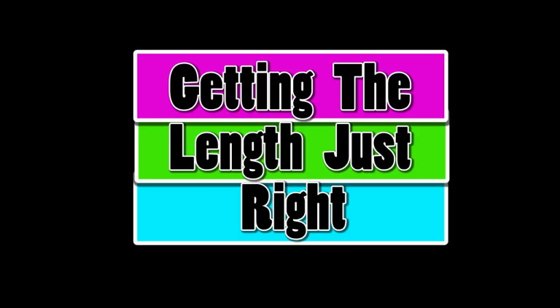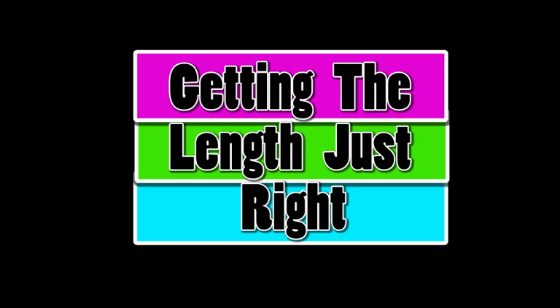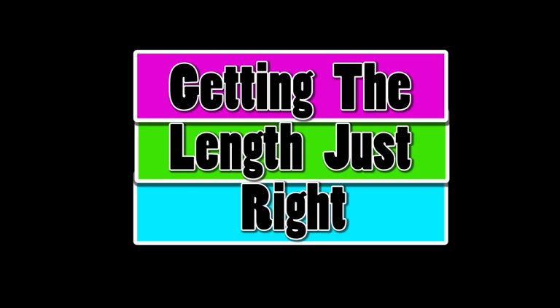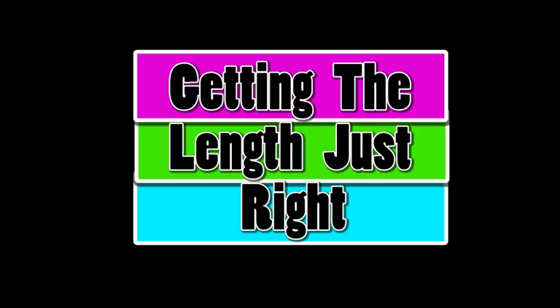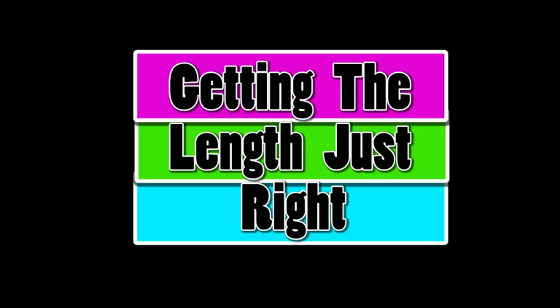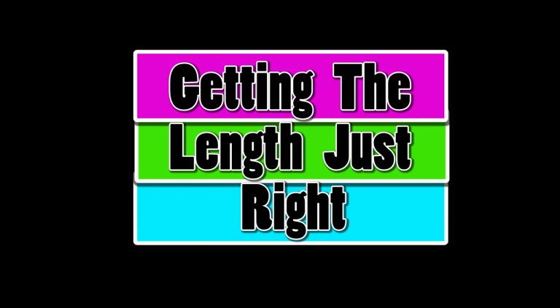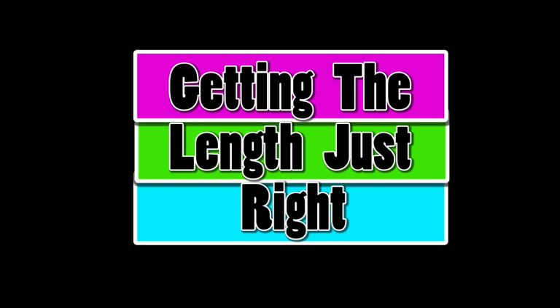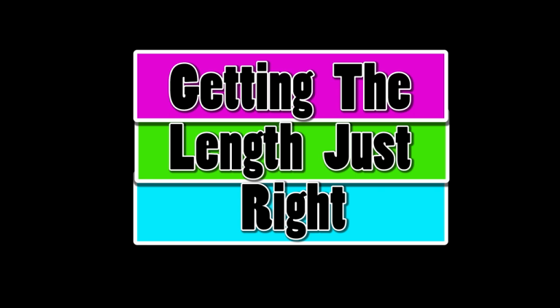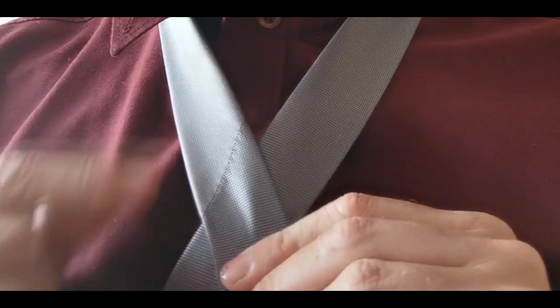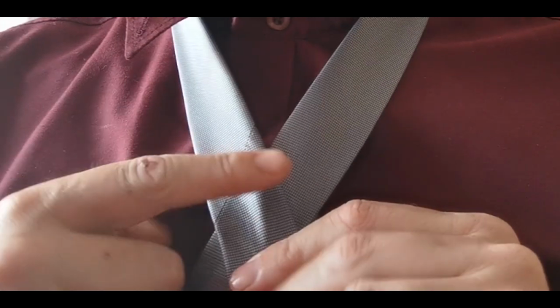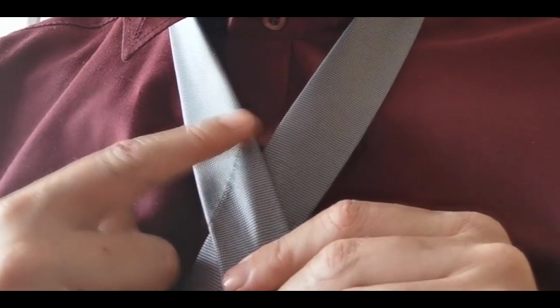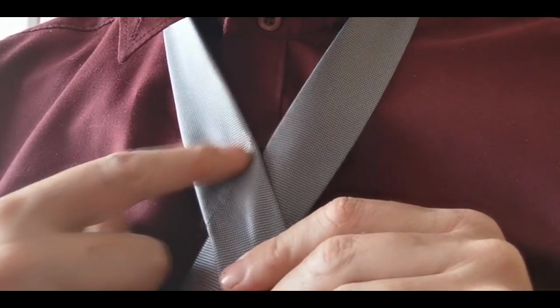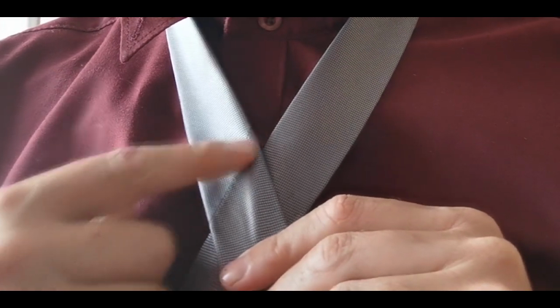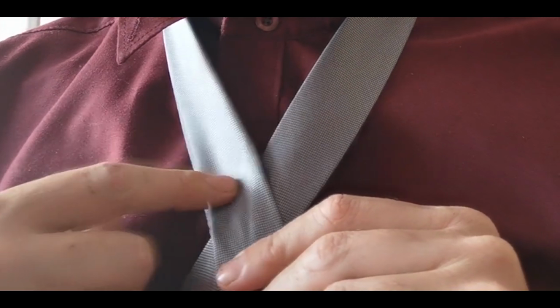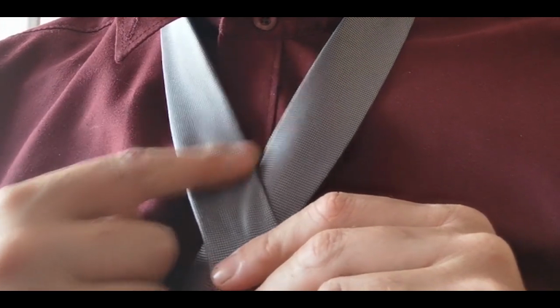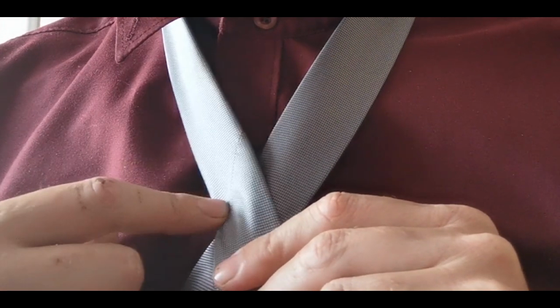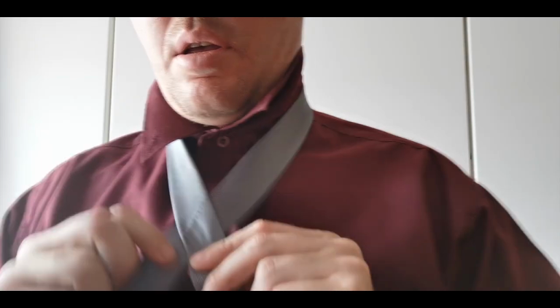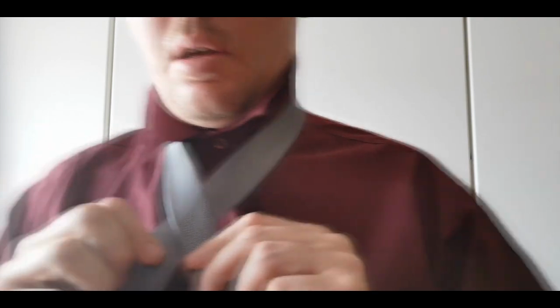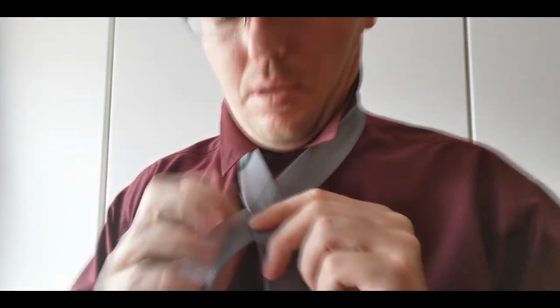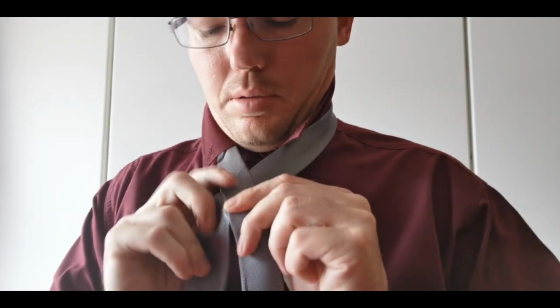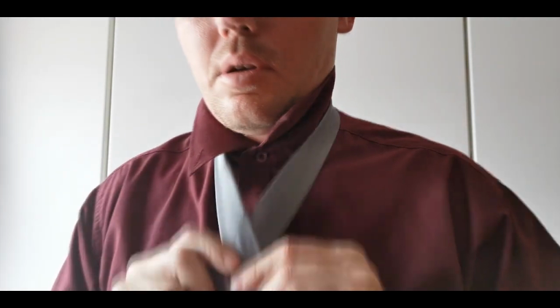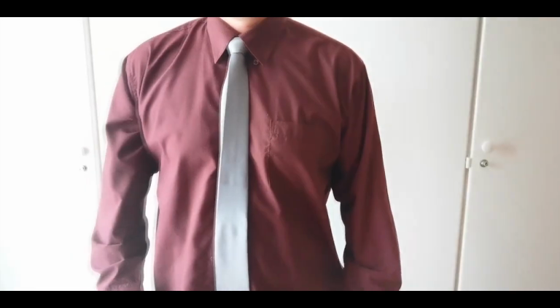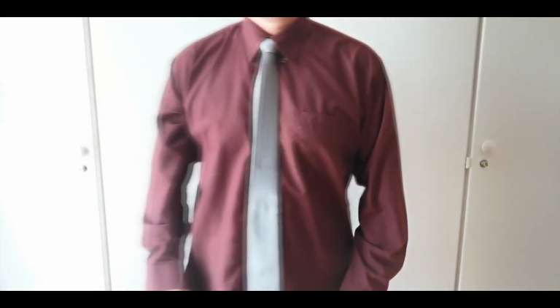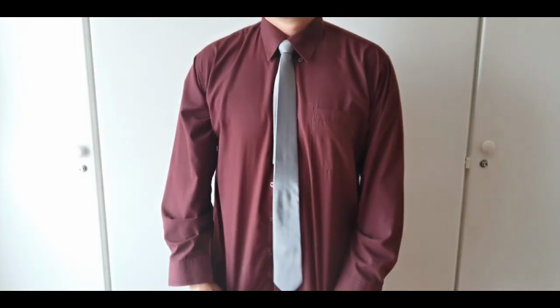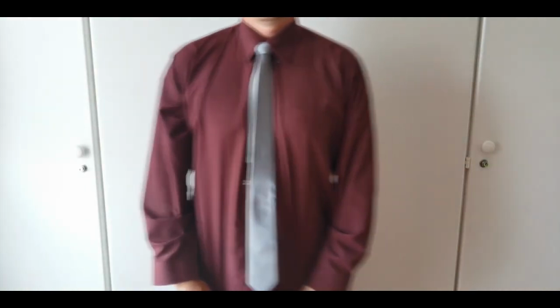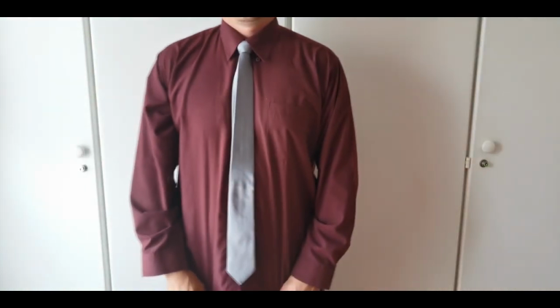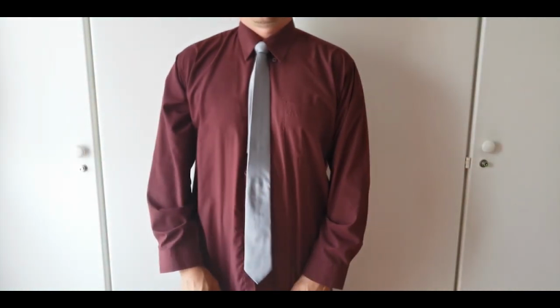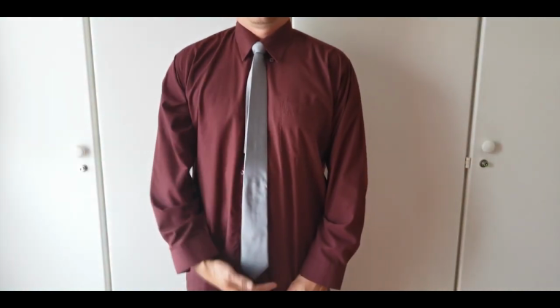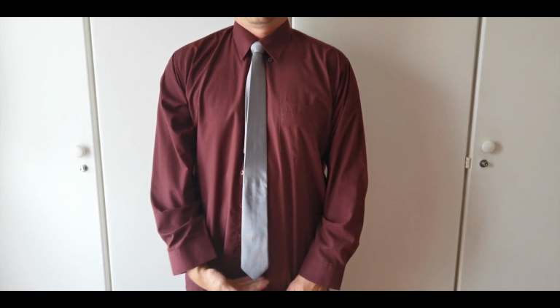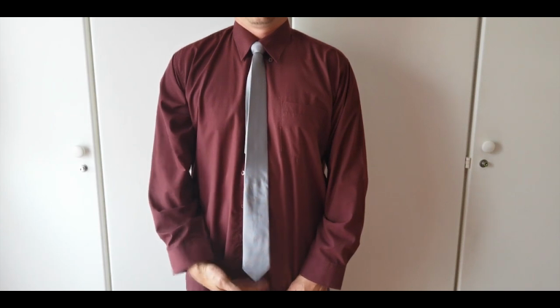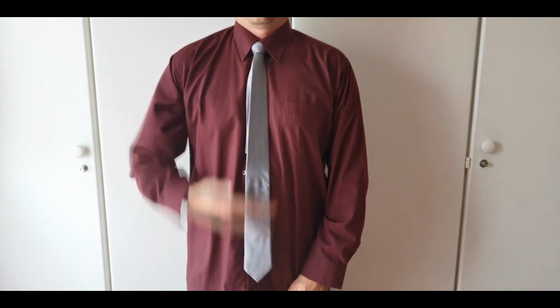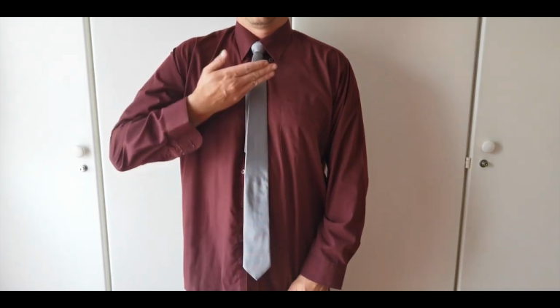Just a recap to get this length right. Line up the stitching with the skinny end of the tie before starting any knots. This will ensure that the tie ends up just long enough. The end of the tie should be around about by your belt buckle.